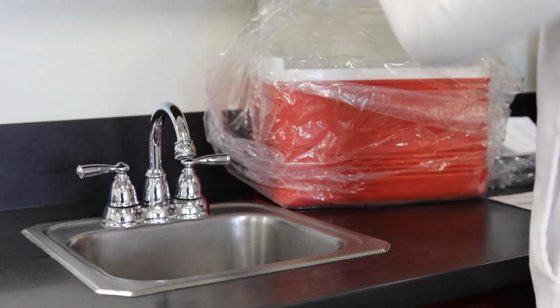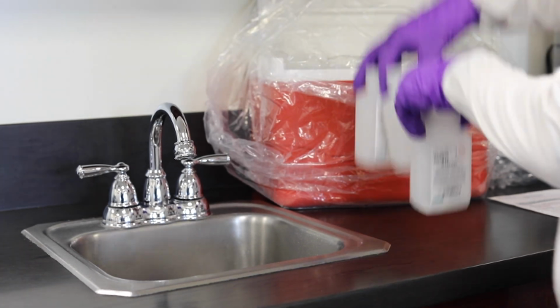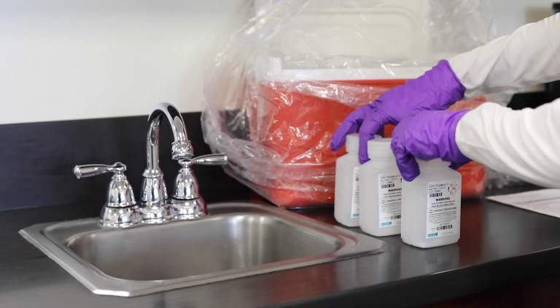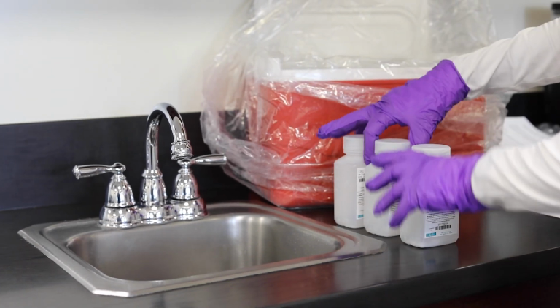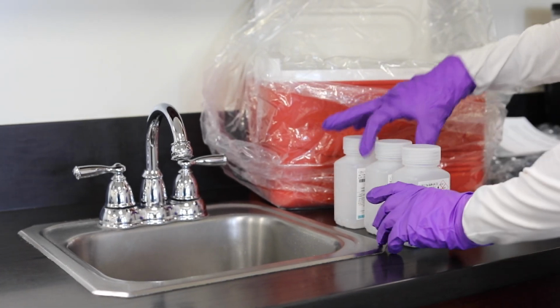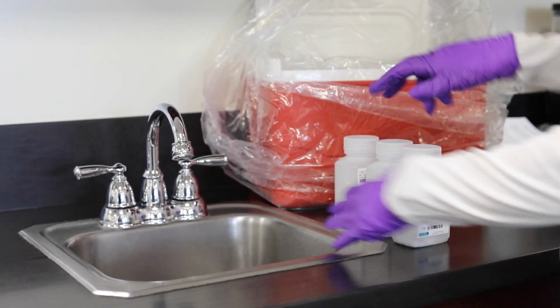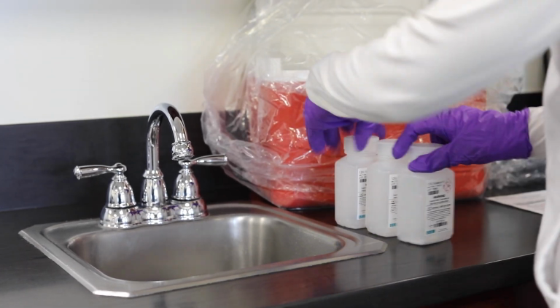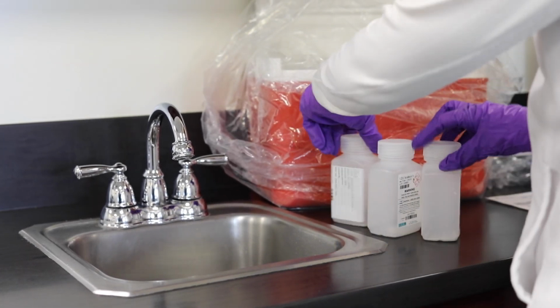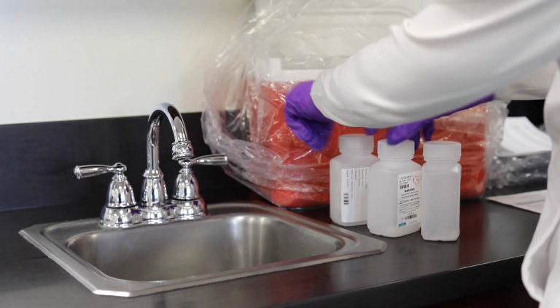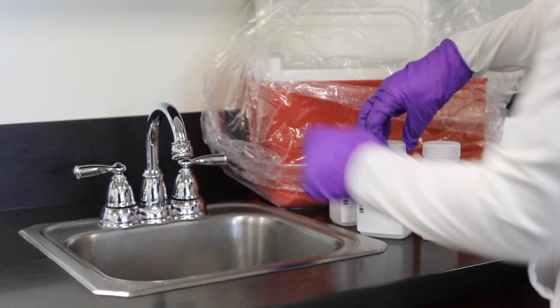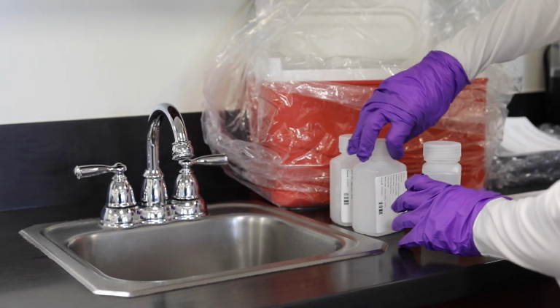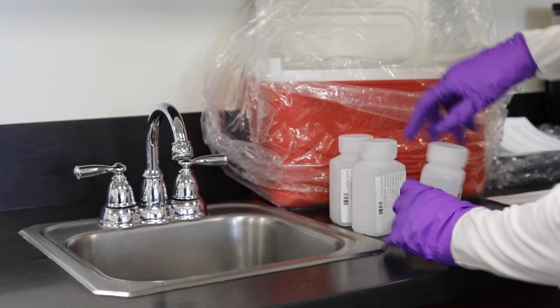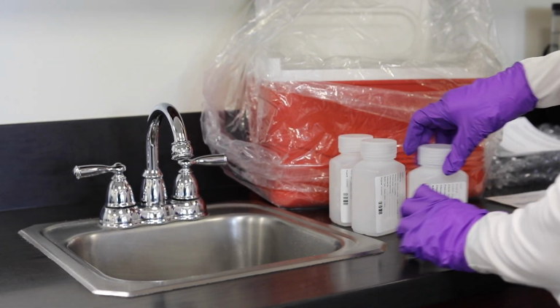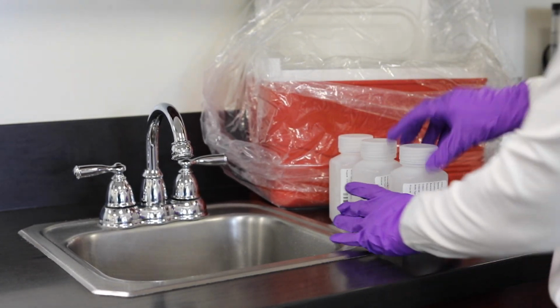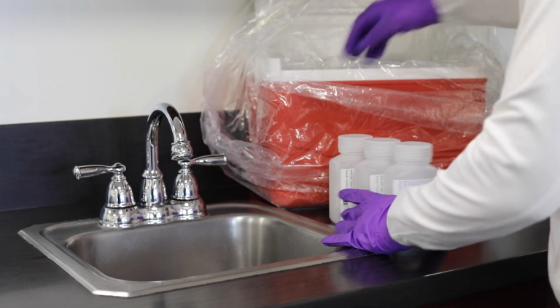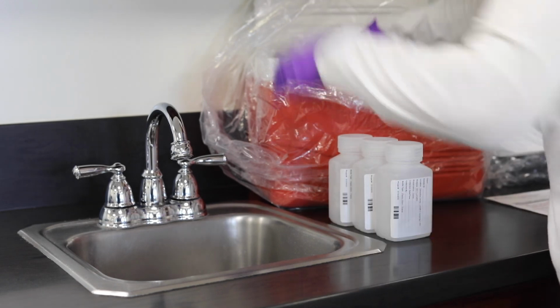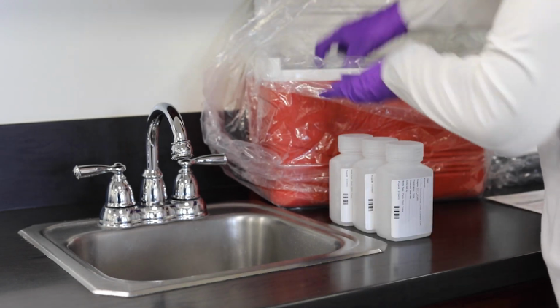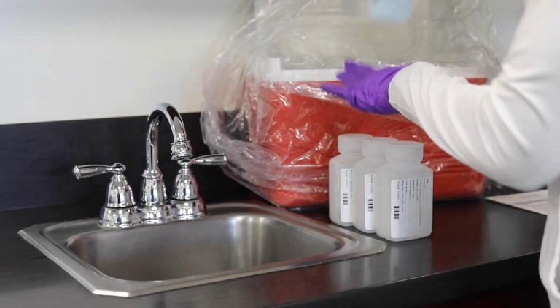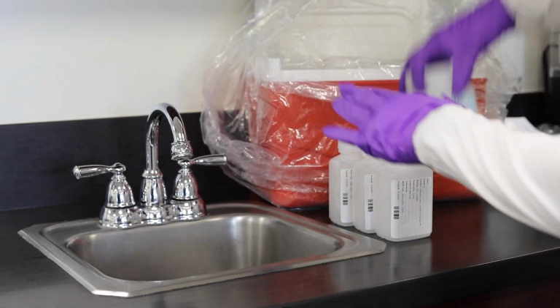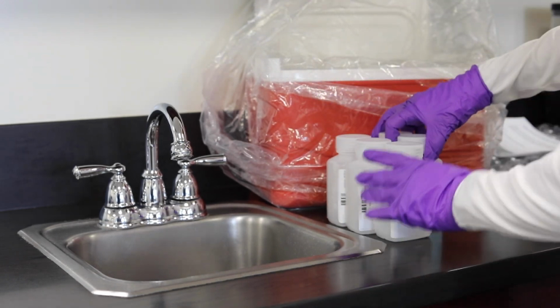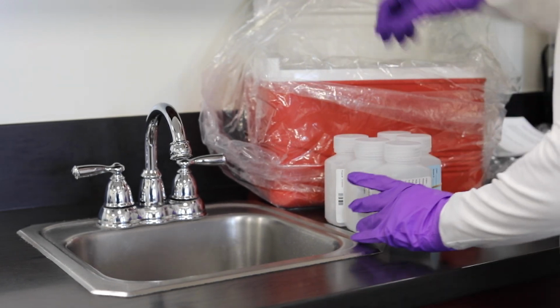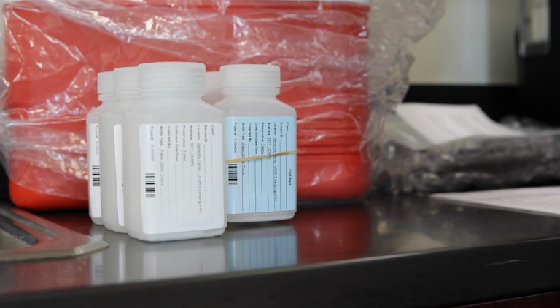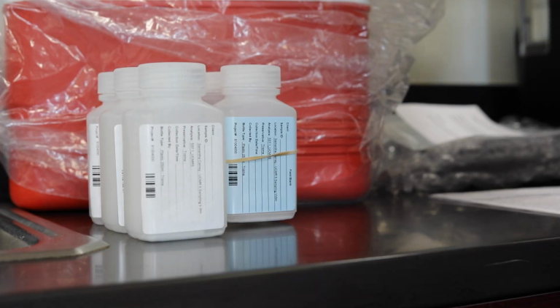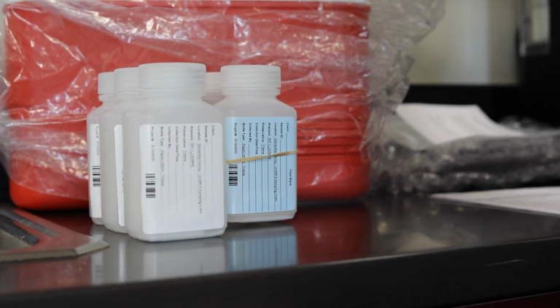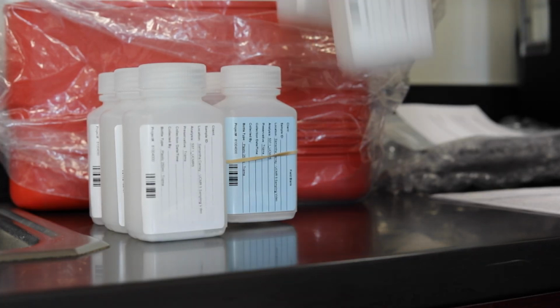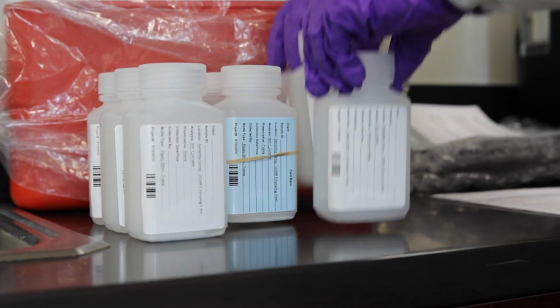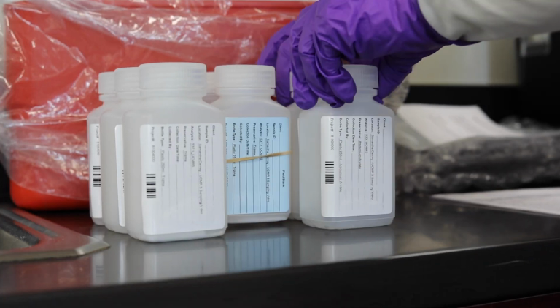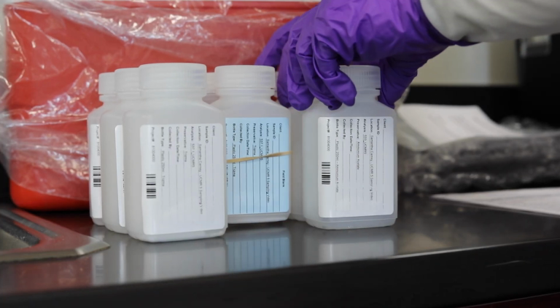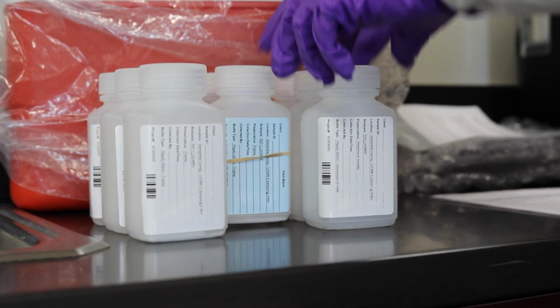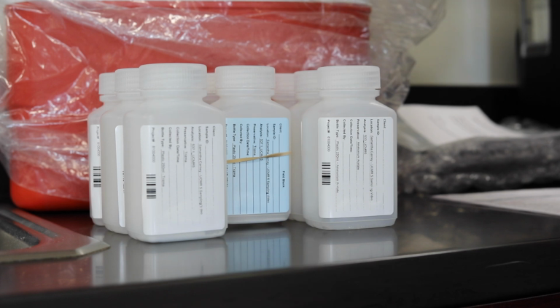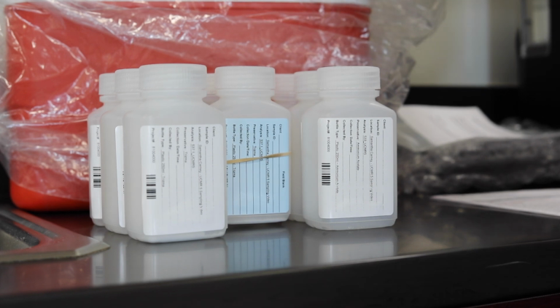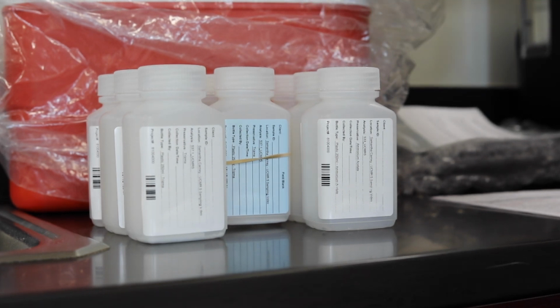To avoid confusion, it's a good idea to organize the sampling bottles prior to collection. It's important to remember that bottles may contain chemical preservatives, so avoid skin contact.